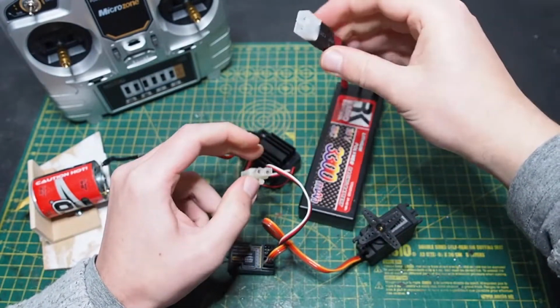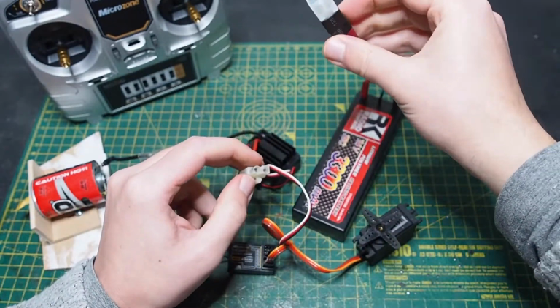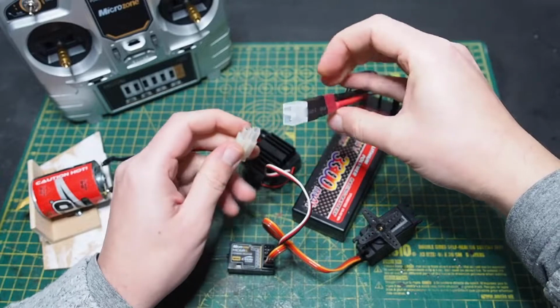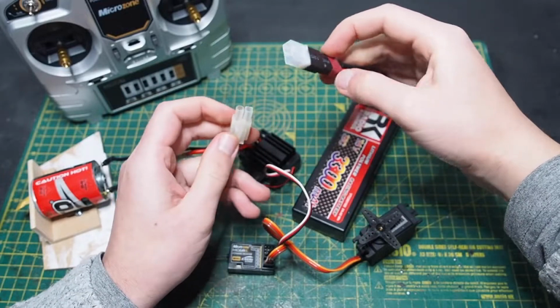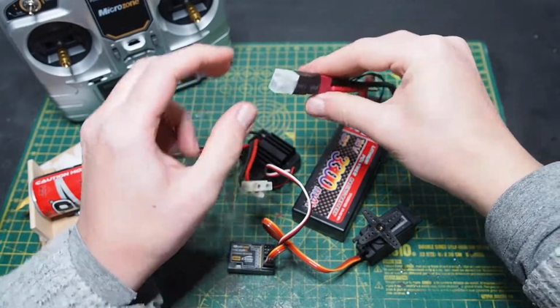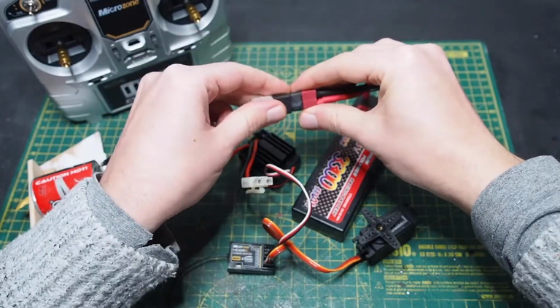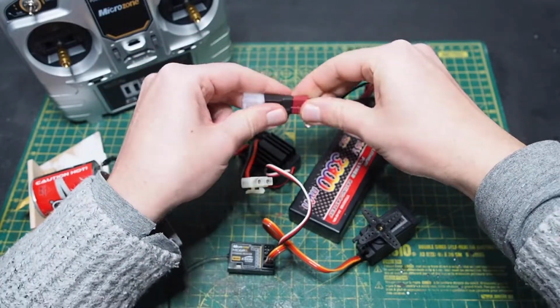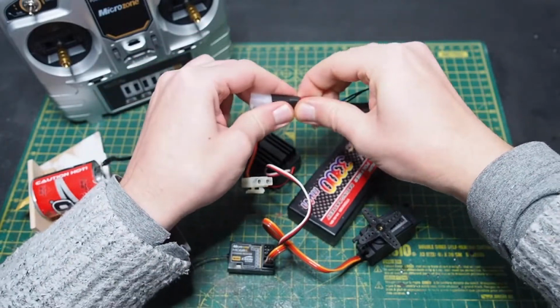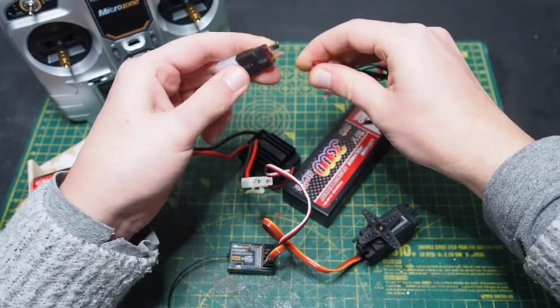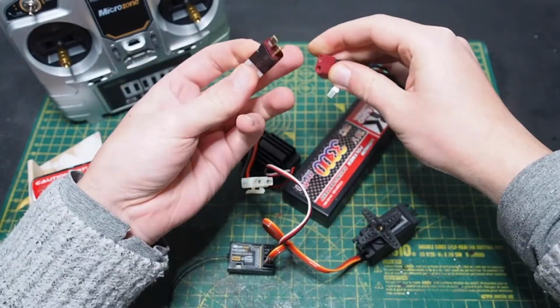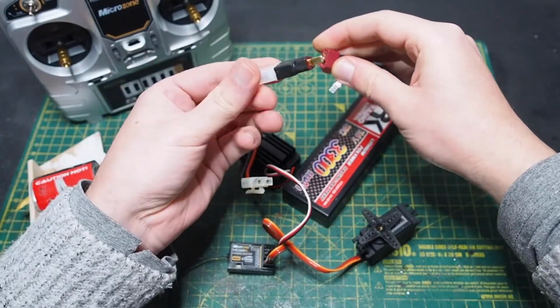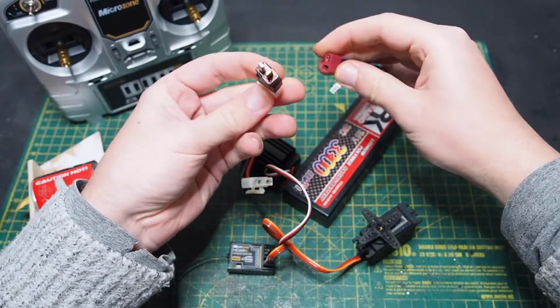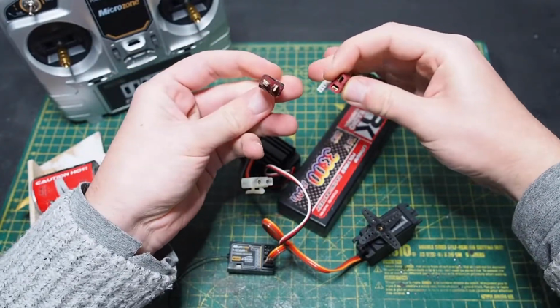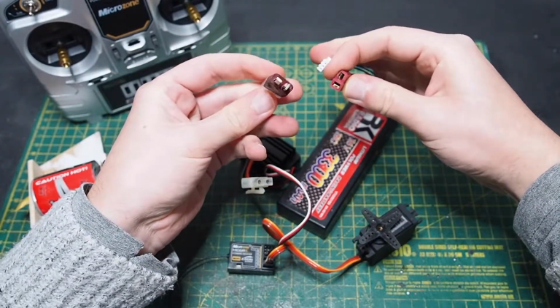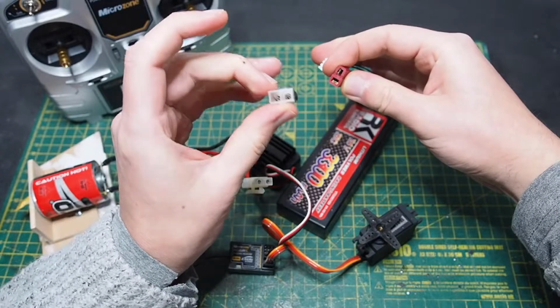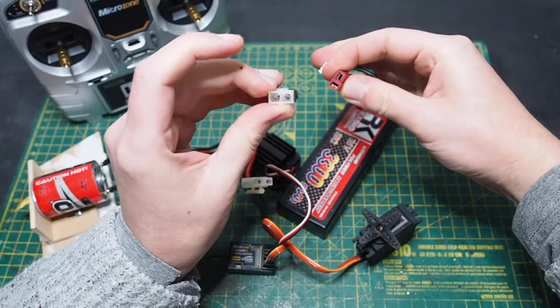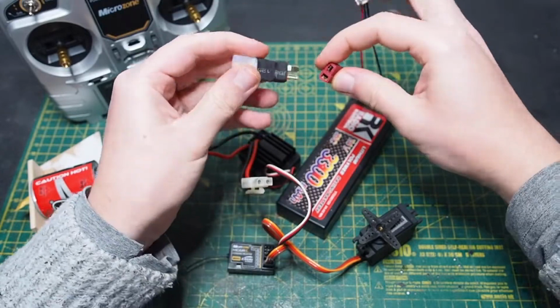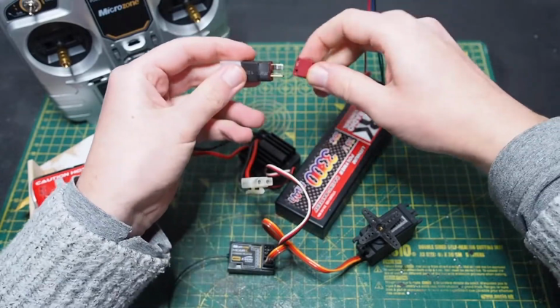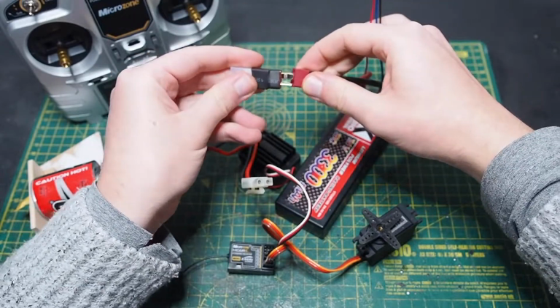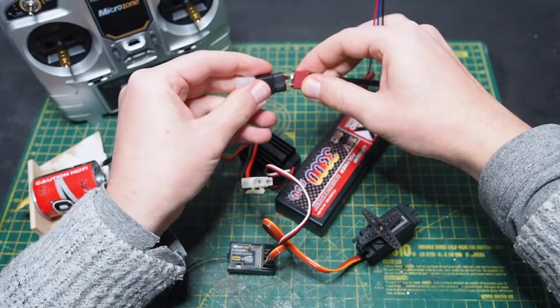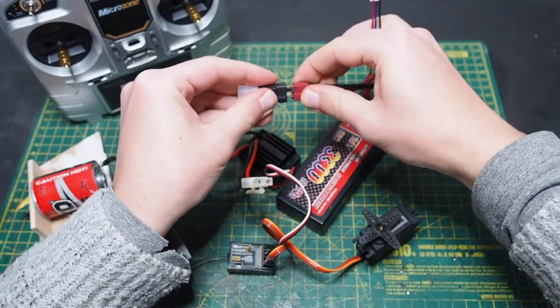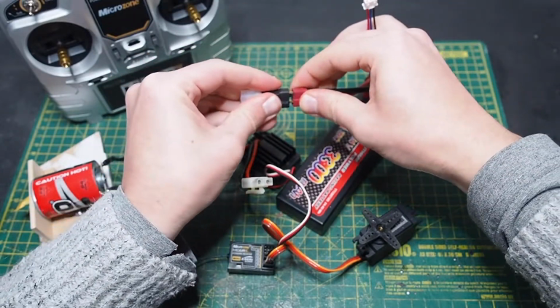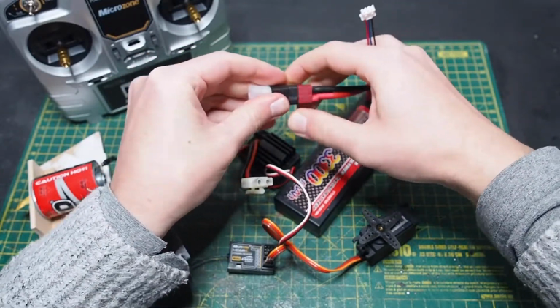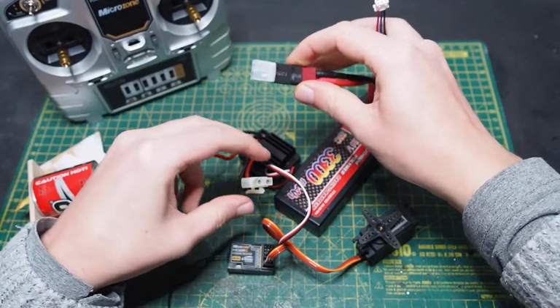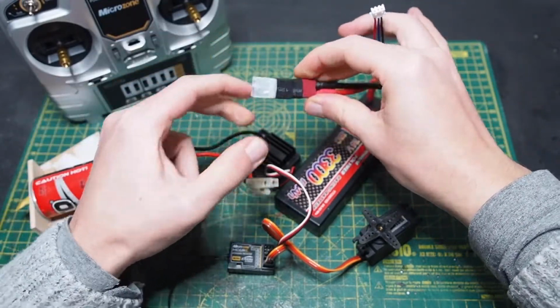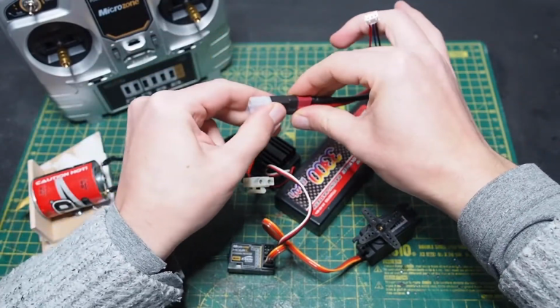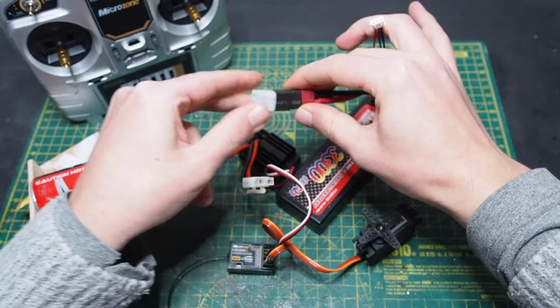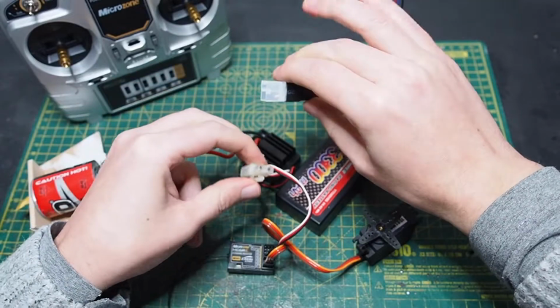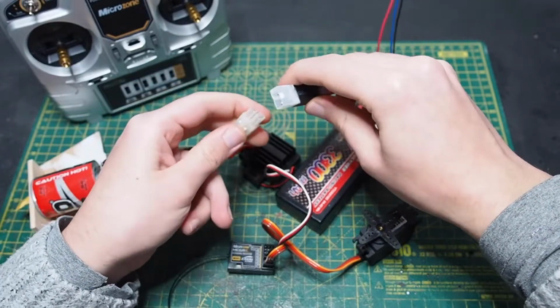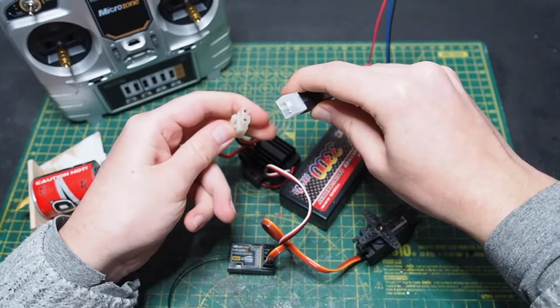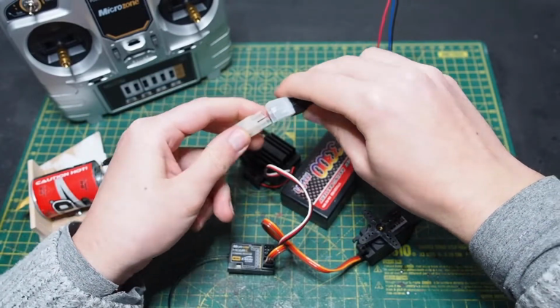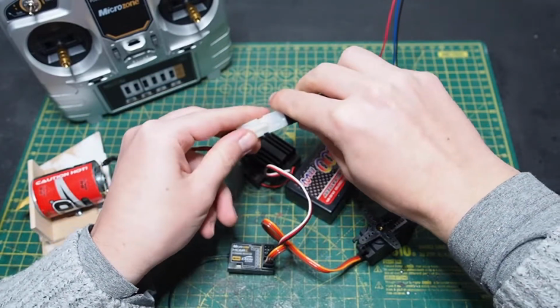In my case I needed an adapter from Tamiya to T-plug or Dean's plug, so be careful and check if you need one of those.